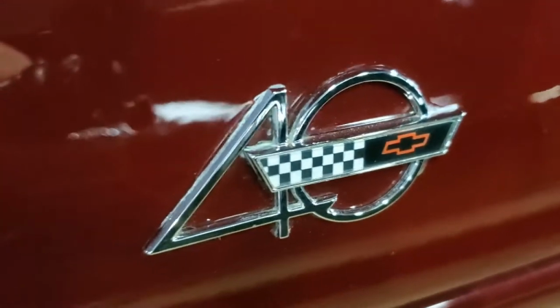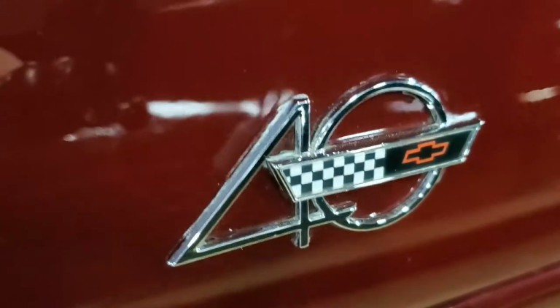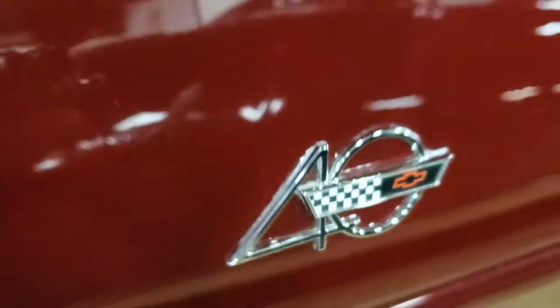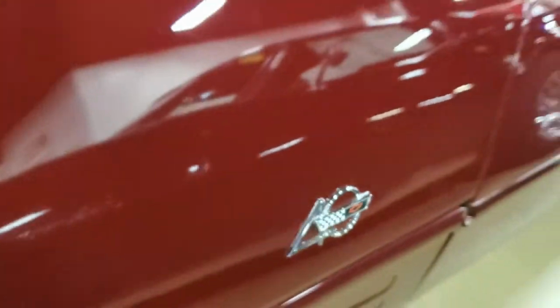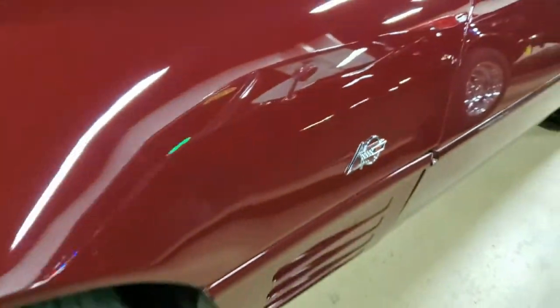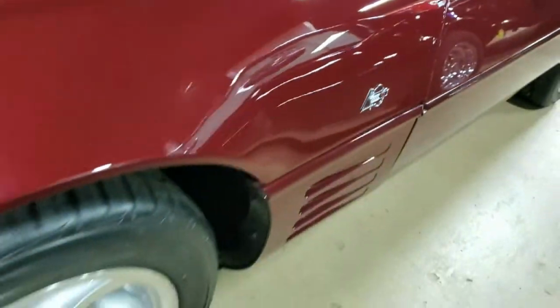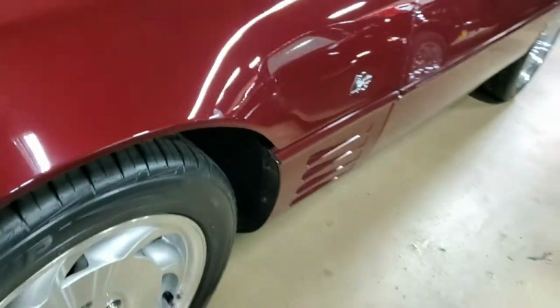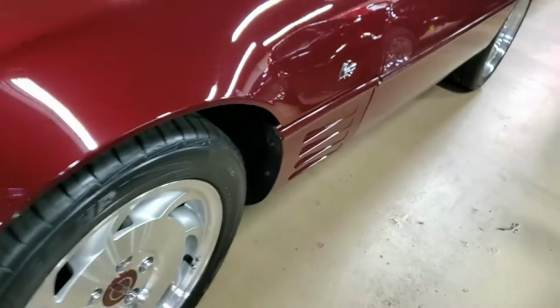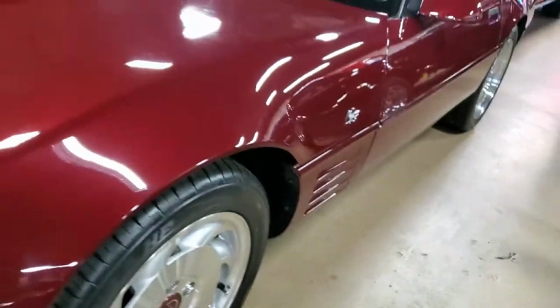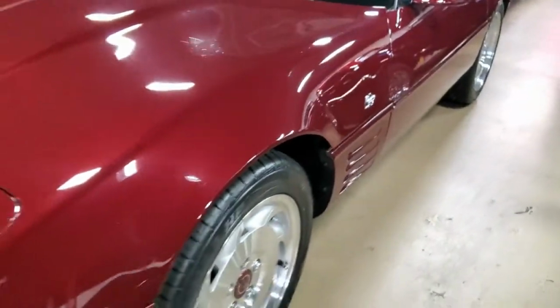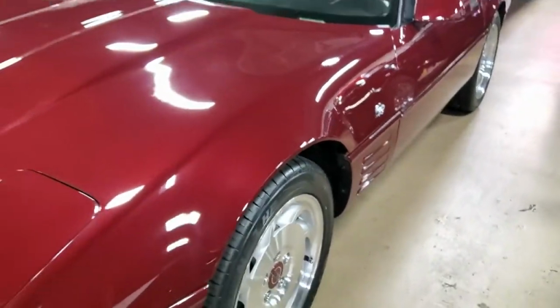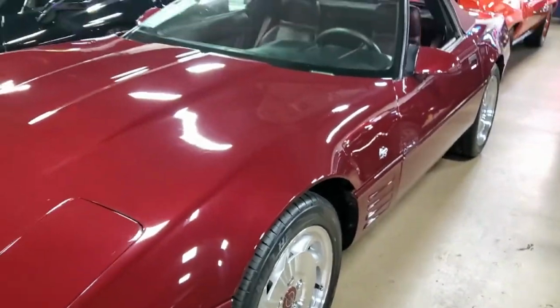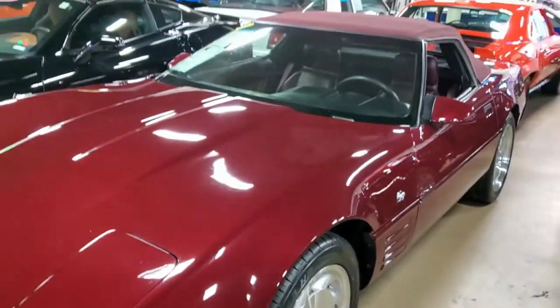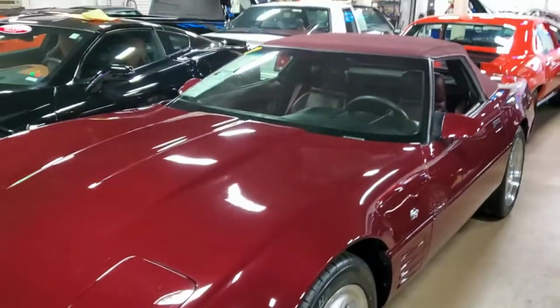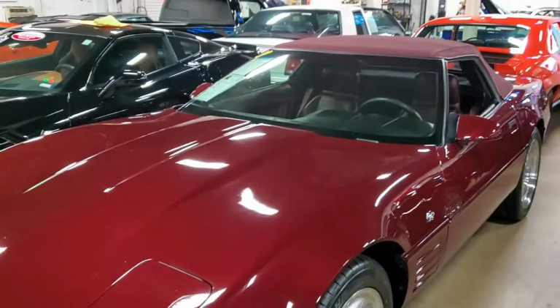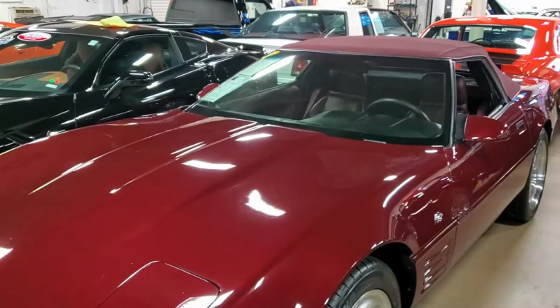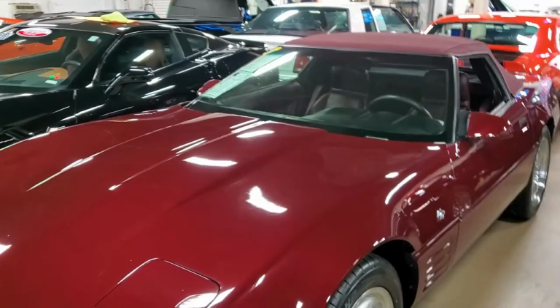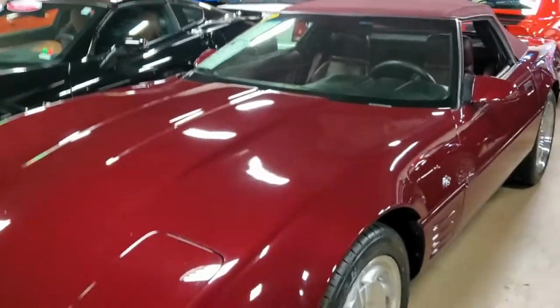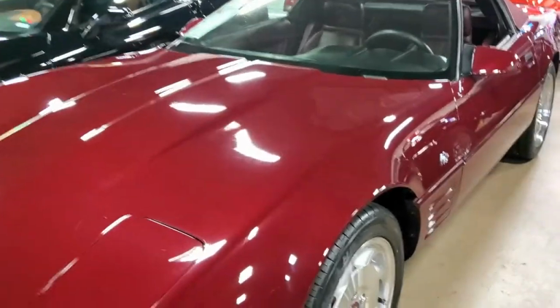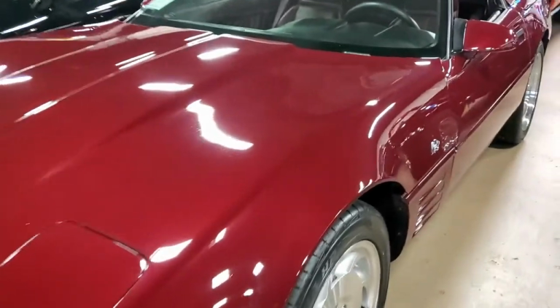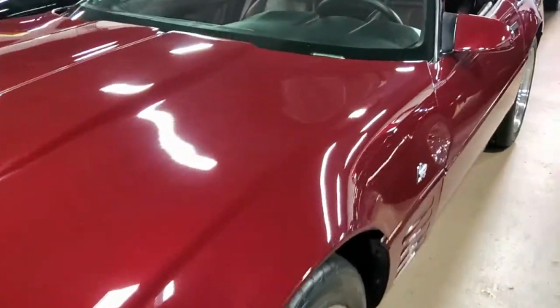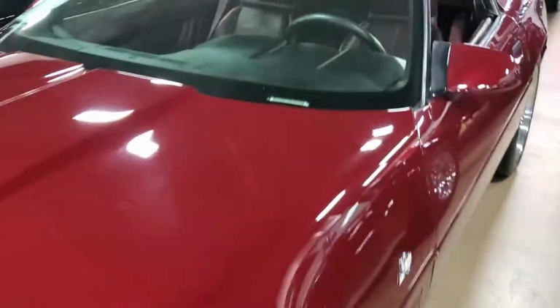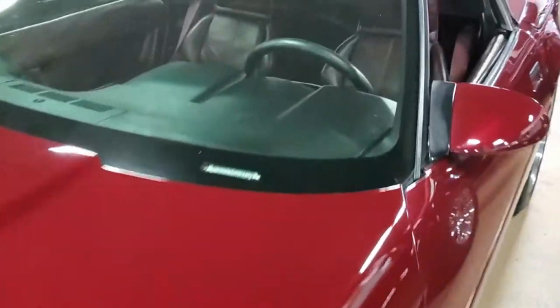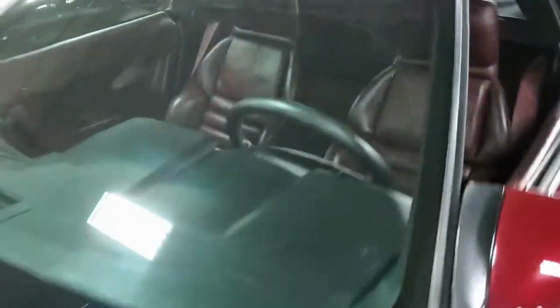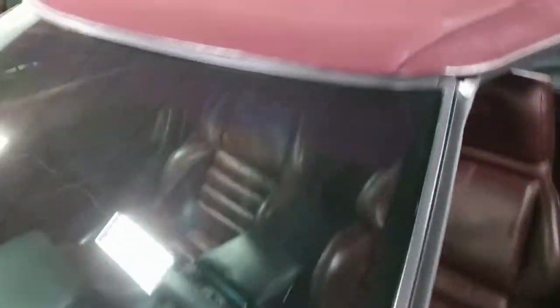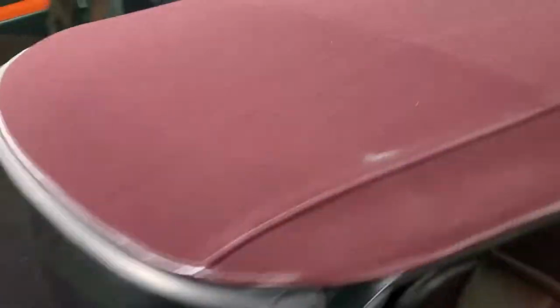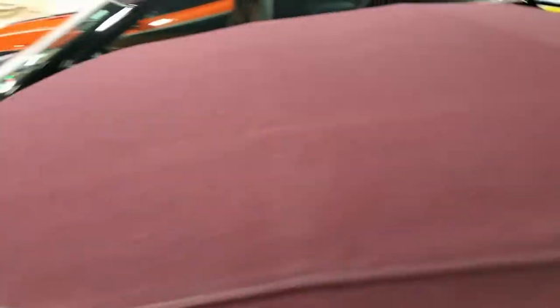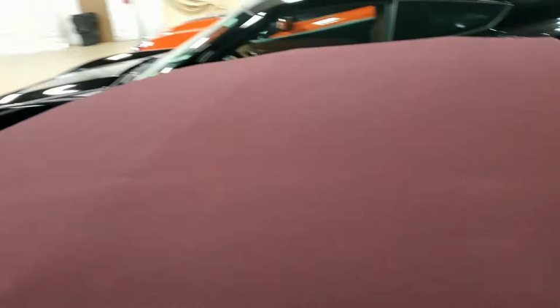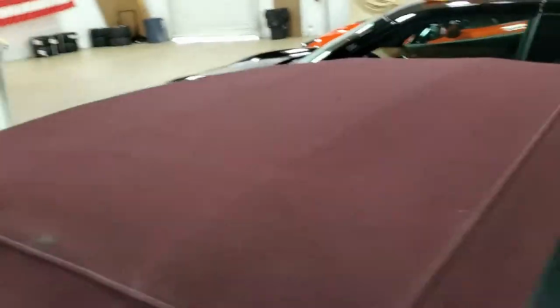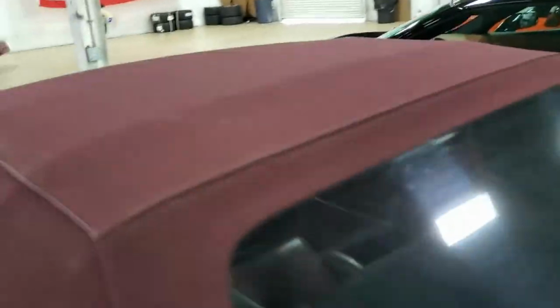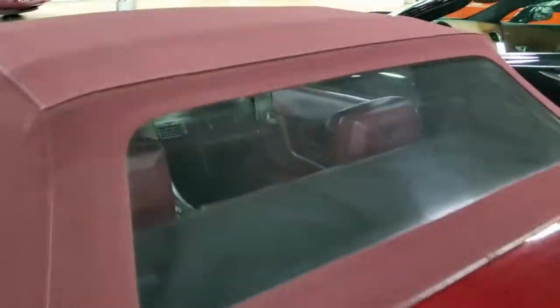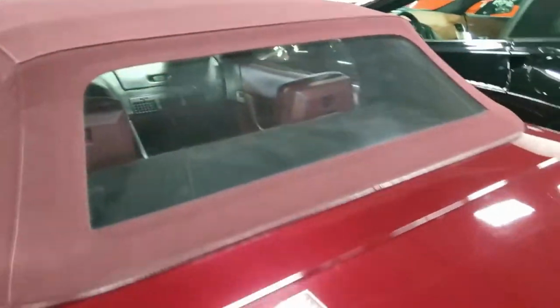It also features a Bose Gold AM/FM/CD/cassette stereo, fog lamps, power windows, power locks, power steering, power brakes, power mirrors, tilt, cruise control, ABS brakes, traction control, and more.